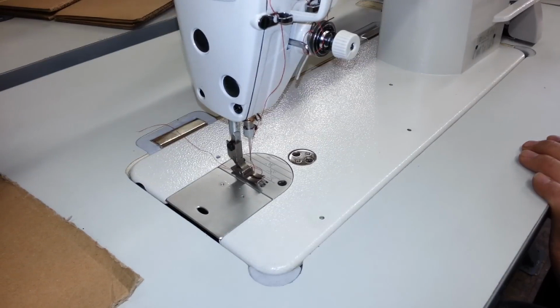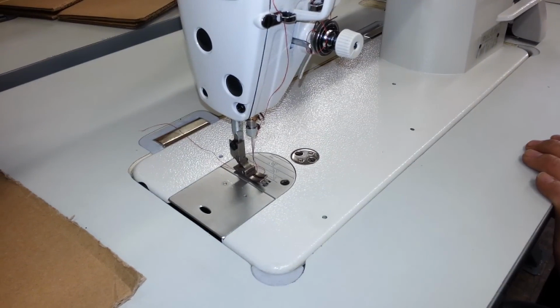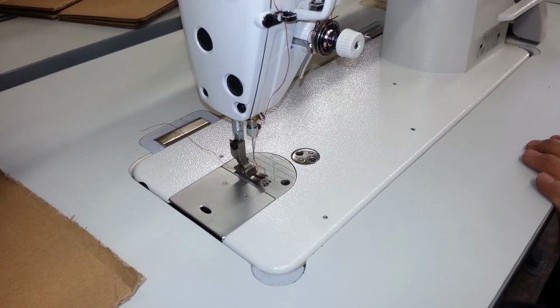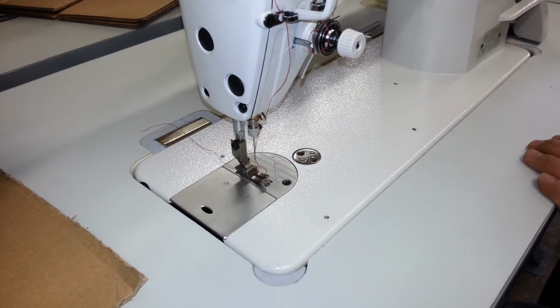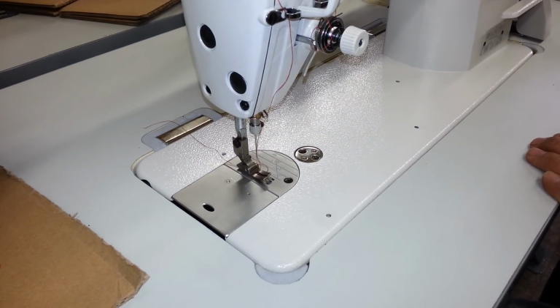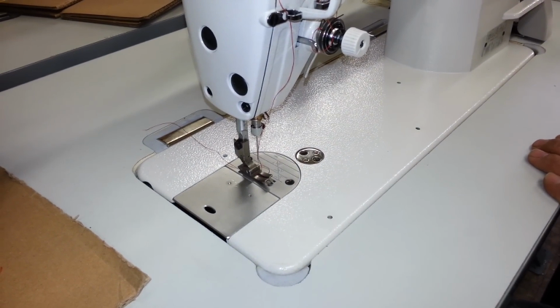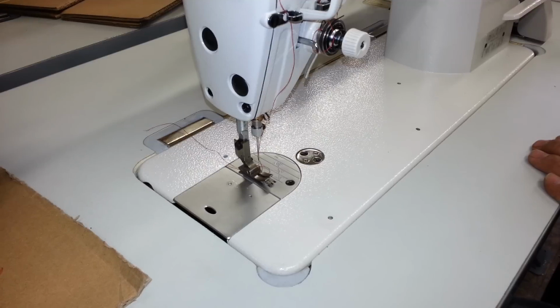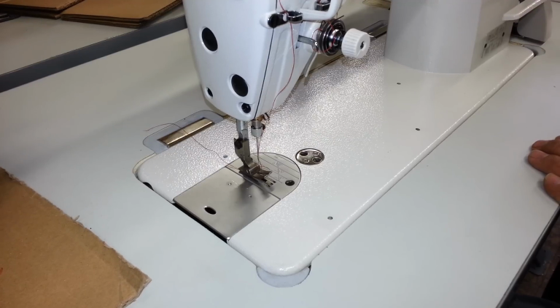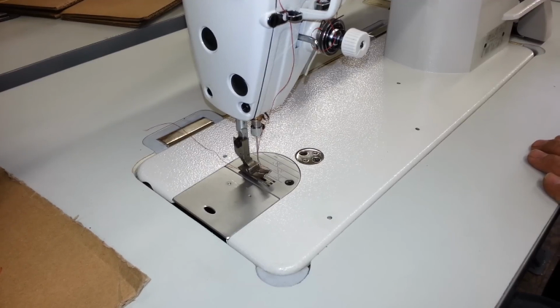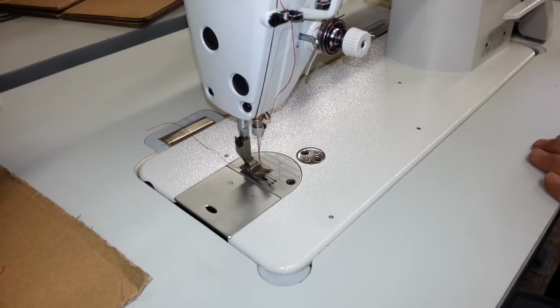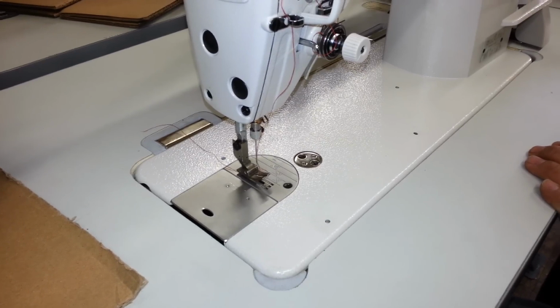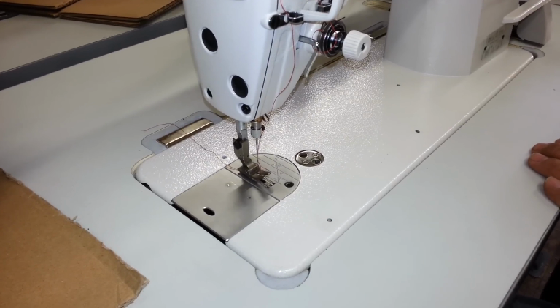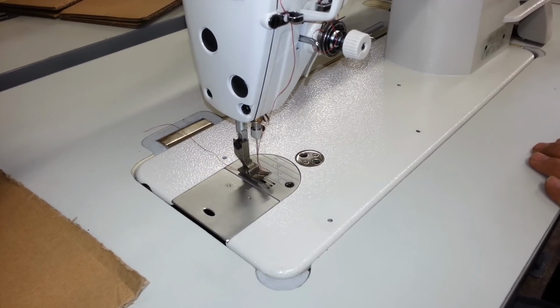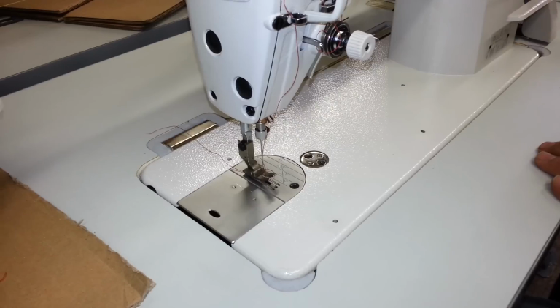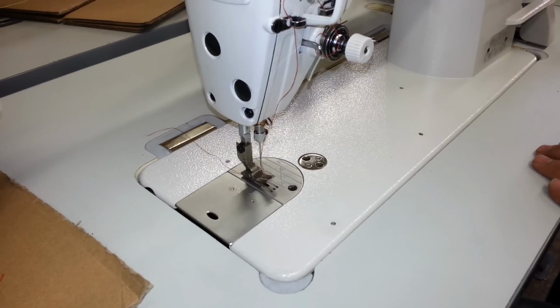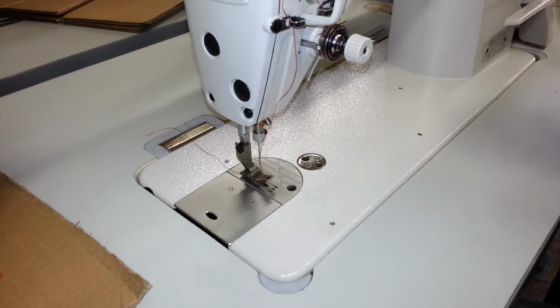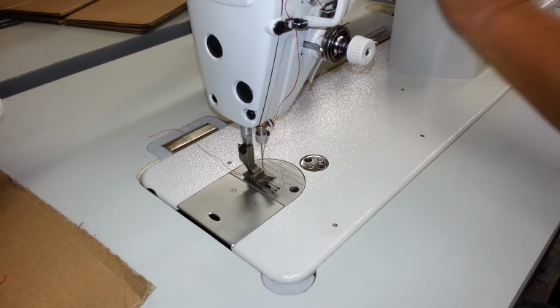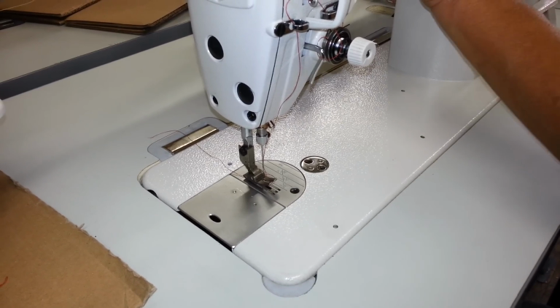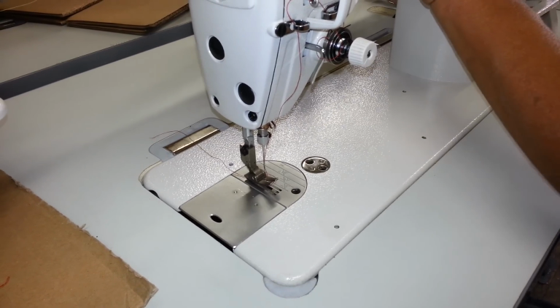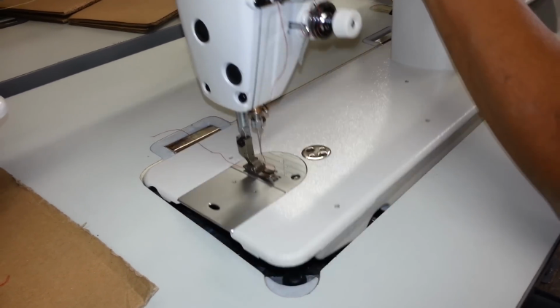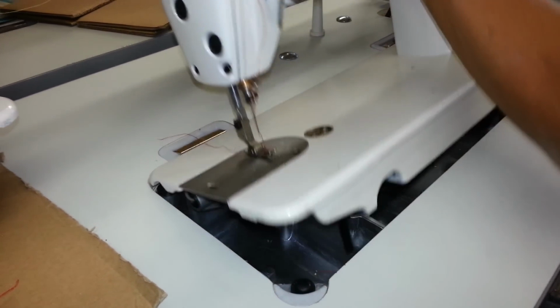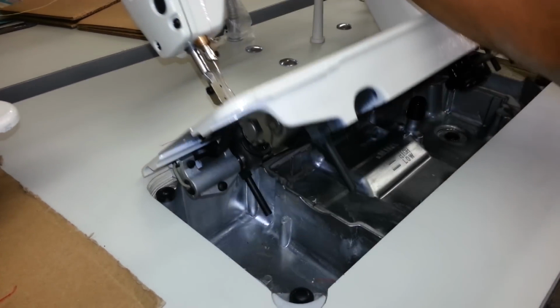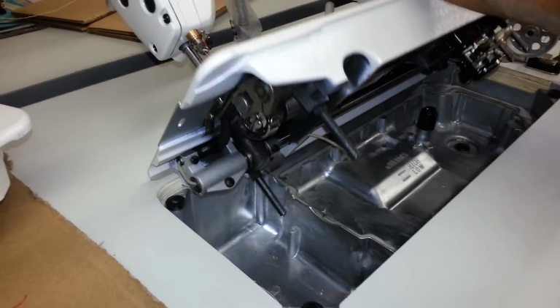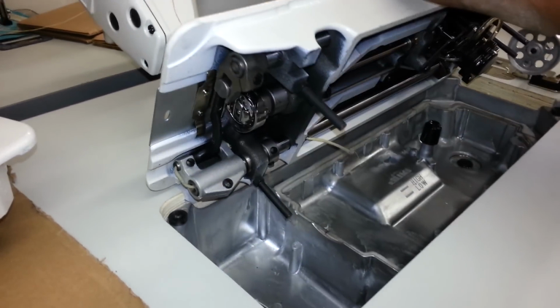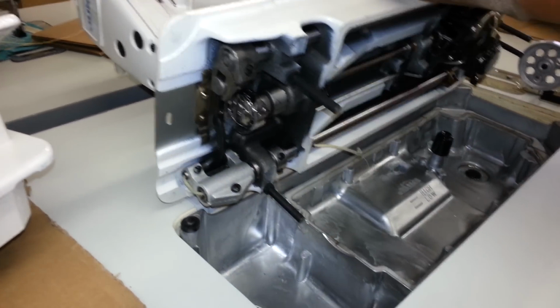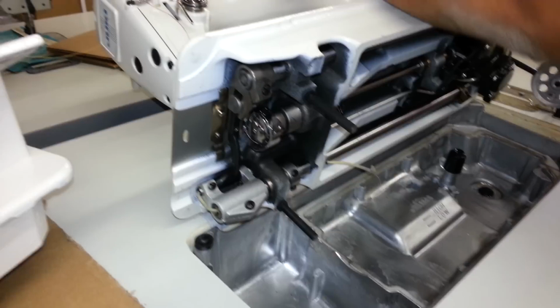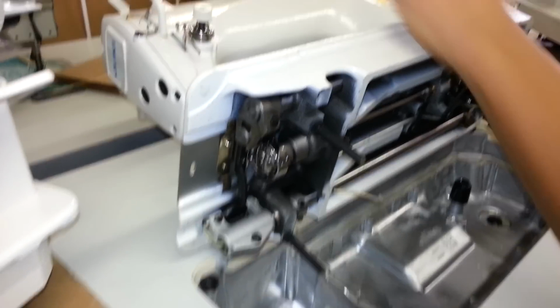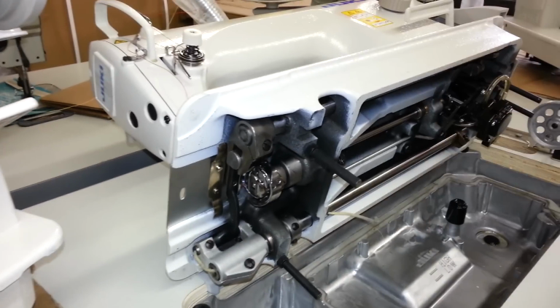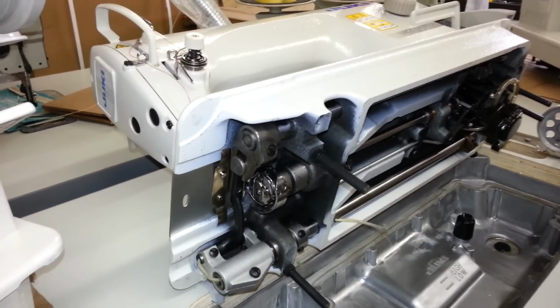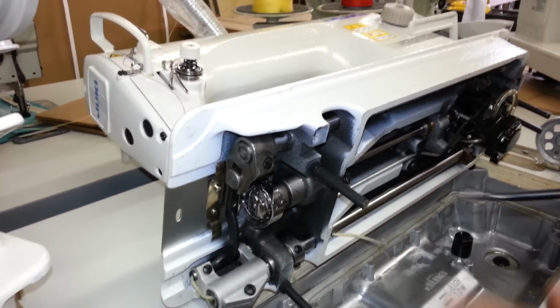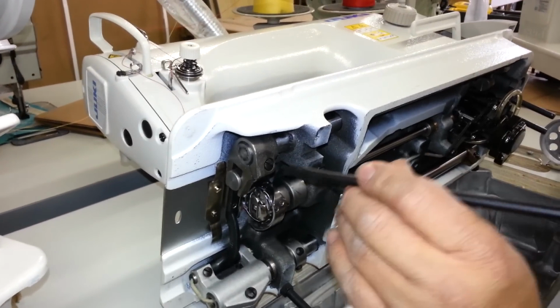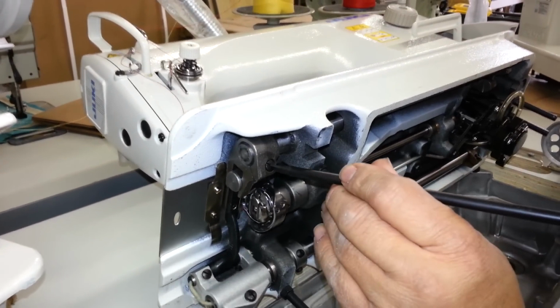This is Steve from Sewing Gold. We're going to show you how to adjust your feed dog height, and then we'll also show you how to adjust it back and forth. But for the purpose of this video, we're going to show you how to adjust the height.